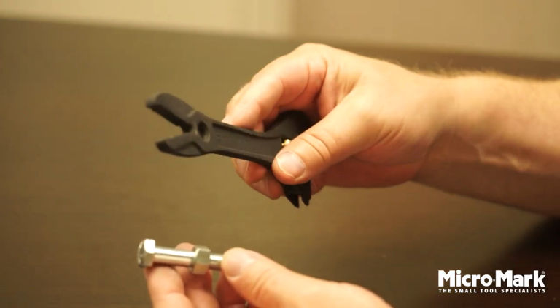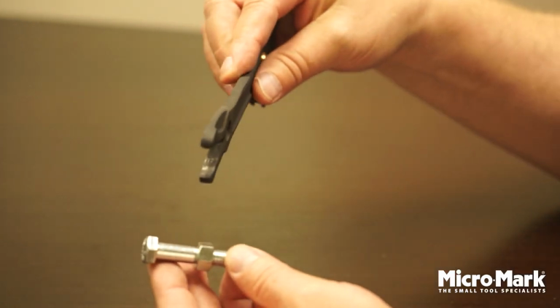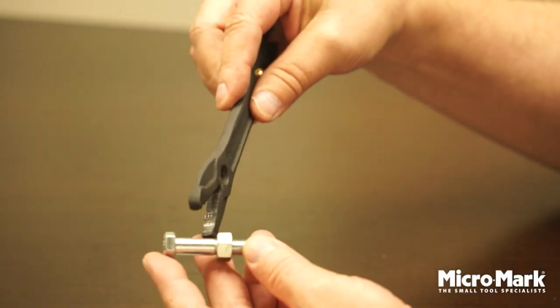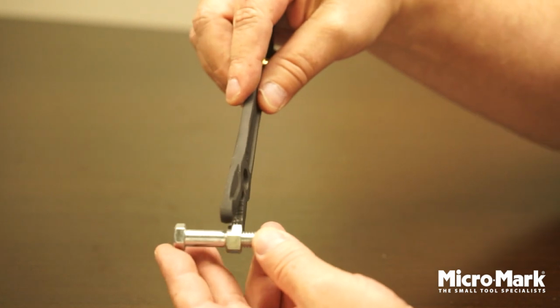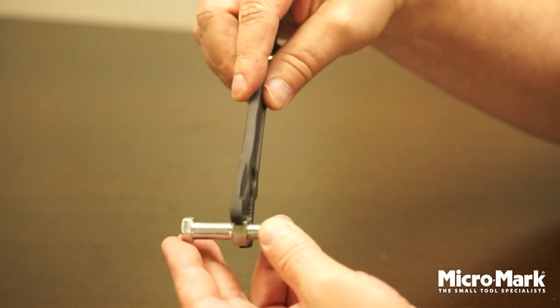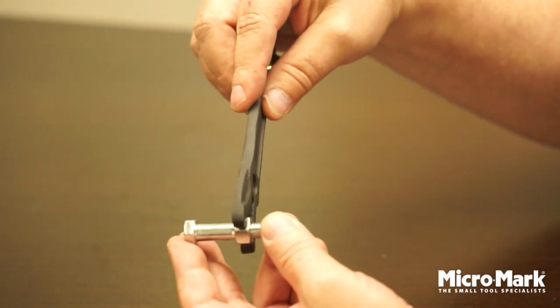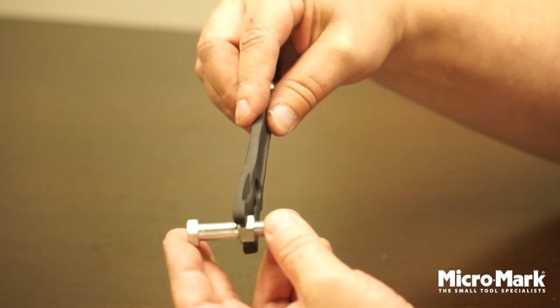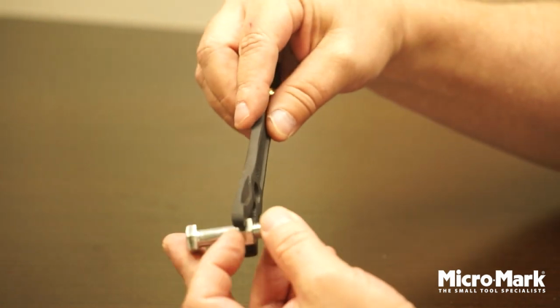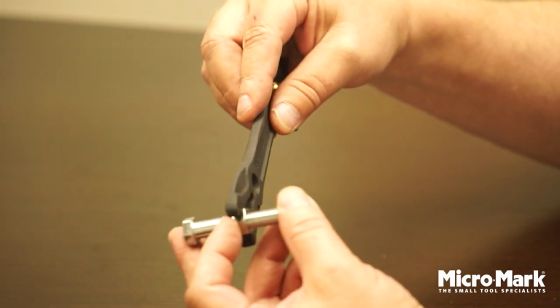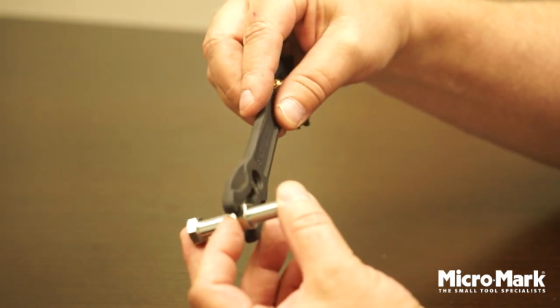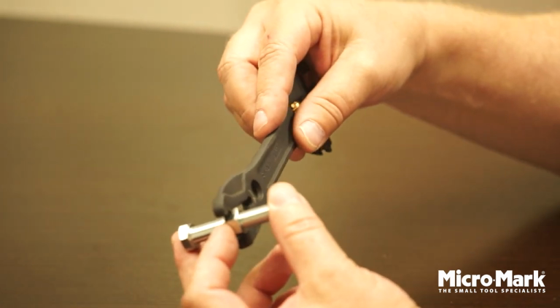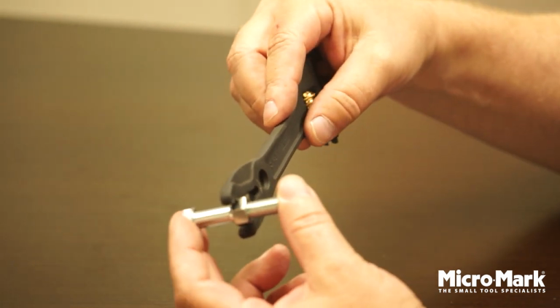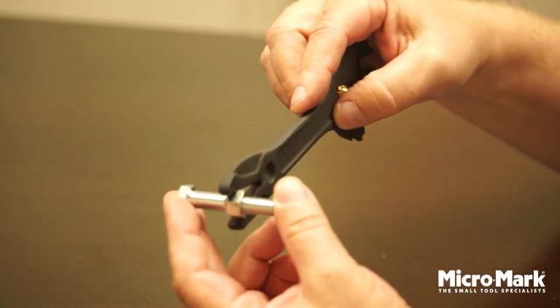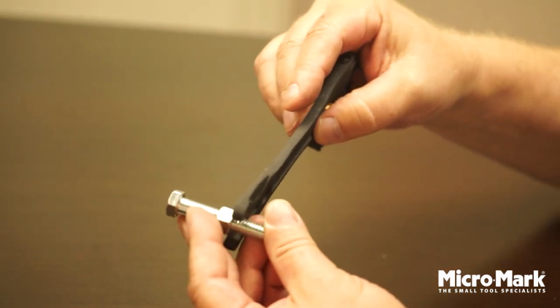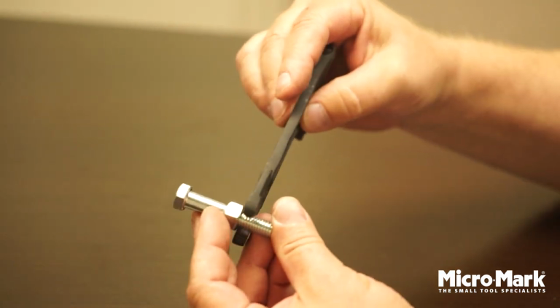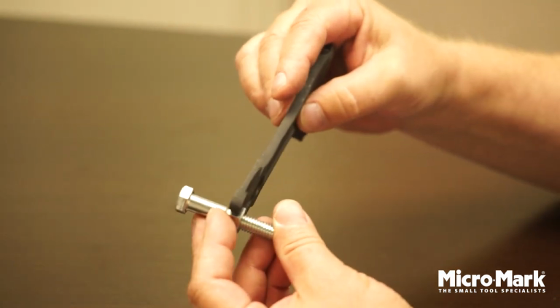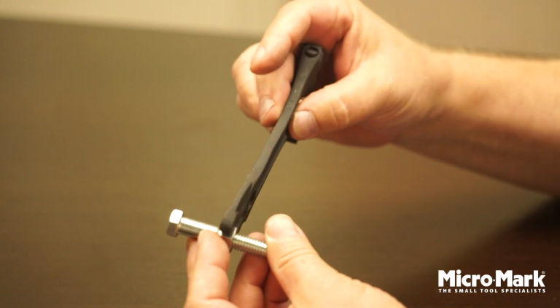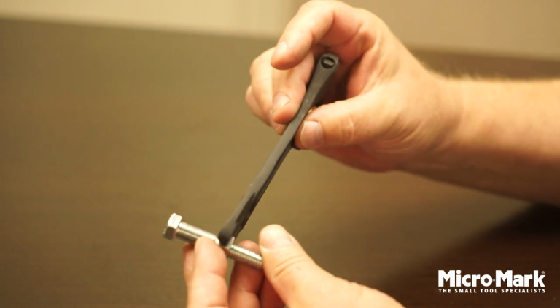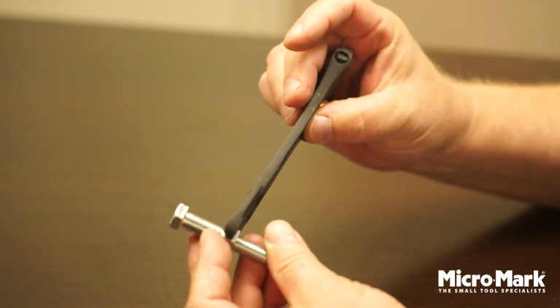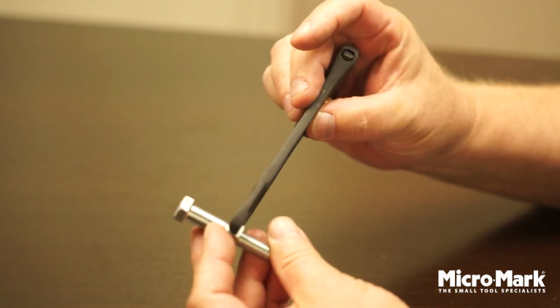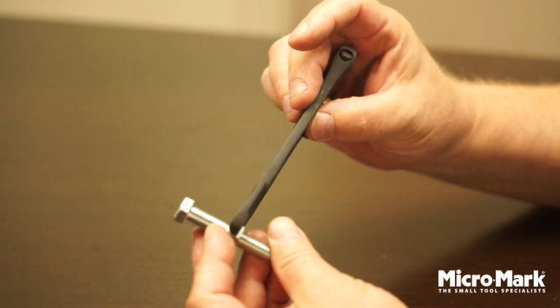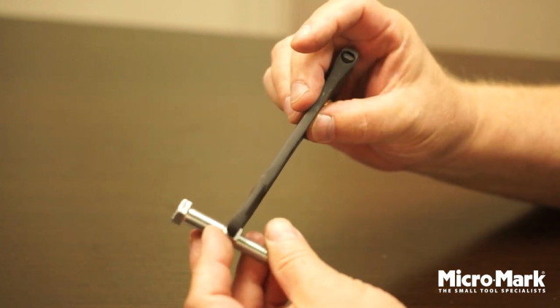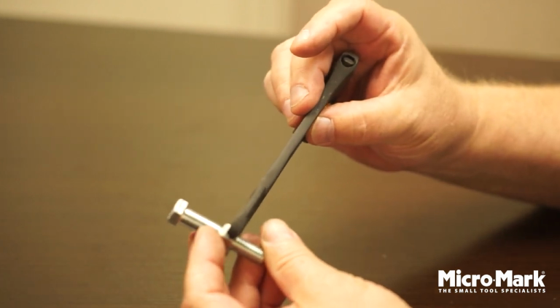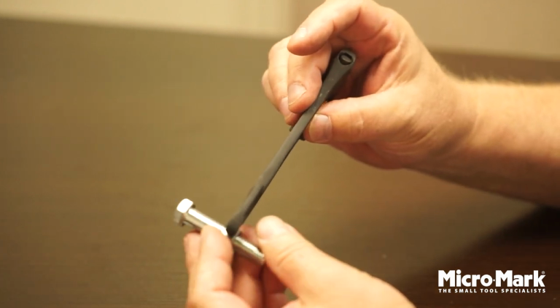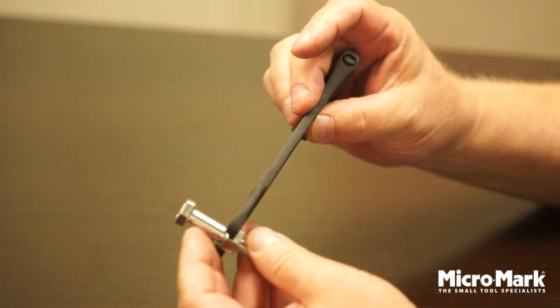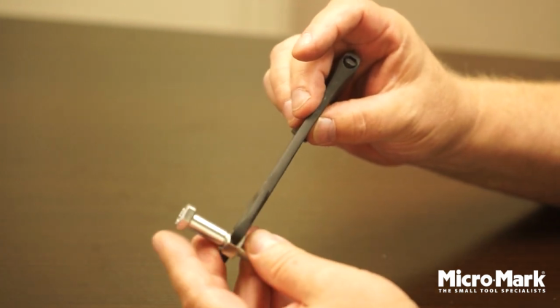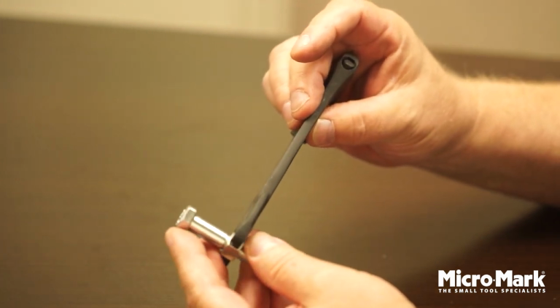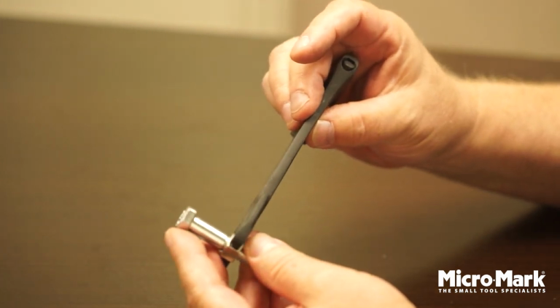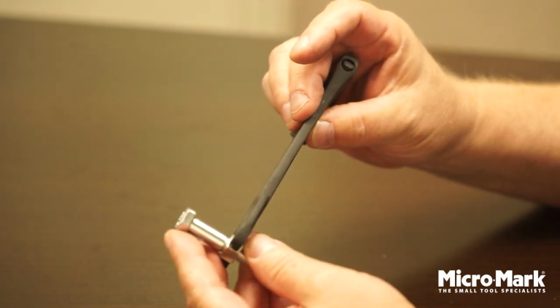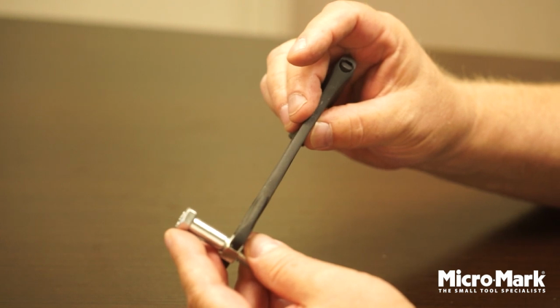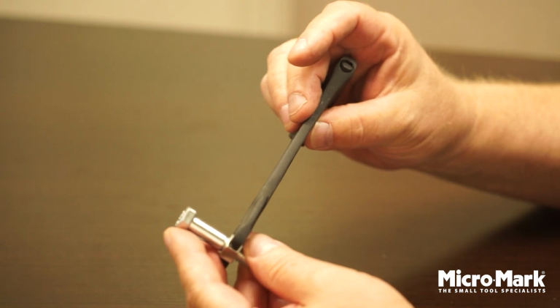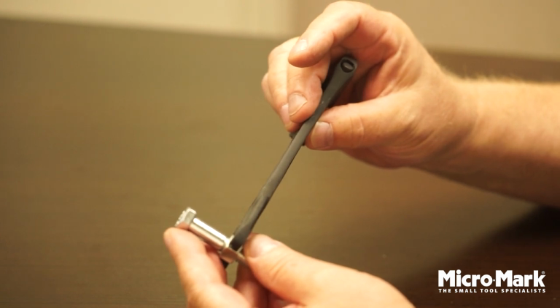All I simply had to do was insert it into the alligator jaws on the backside and it would easily and efficiently hold that nut in place while I tightened my bolt from the opposite side that was in front of me.